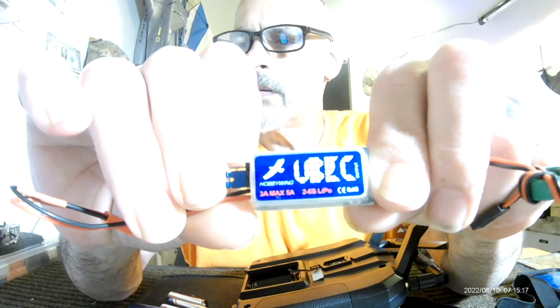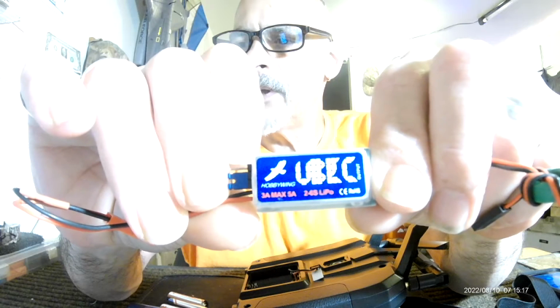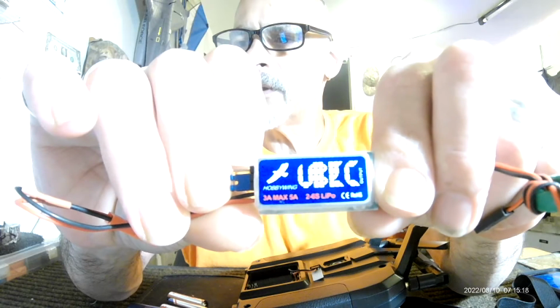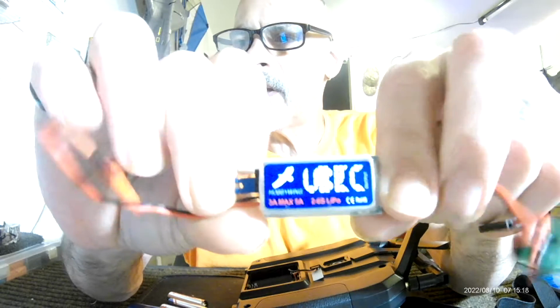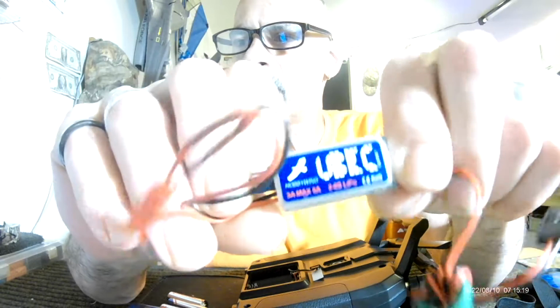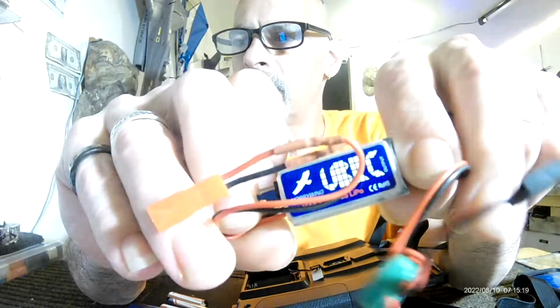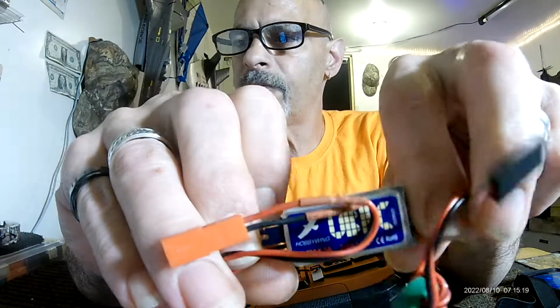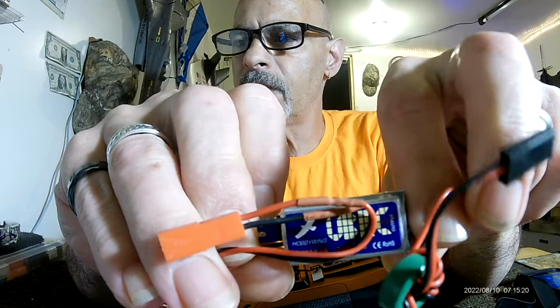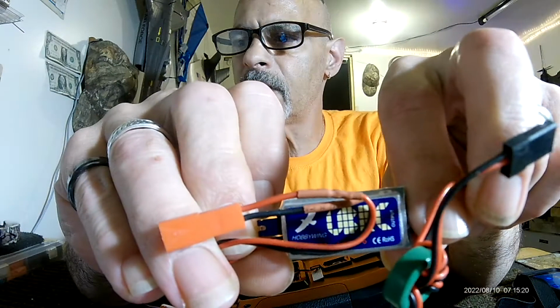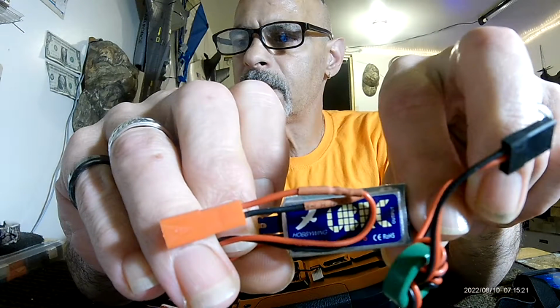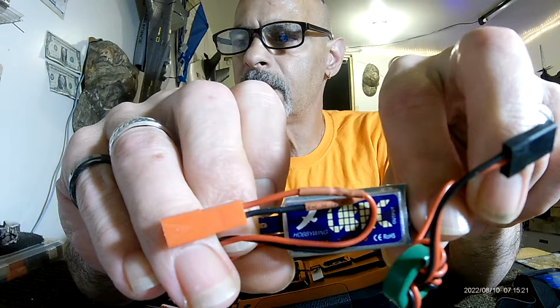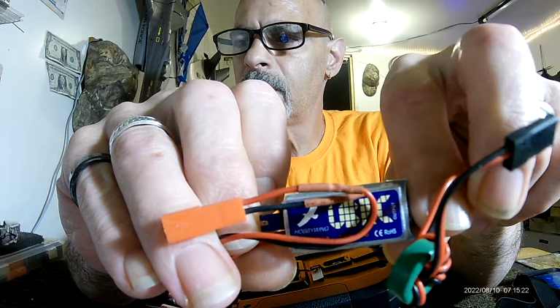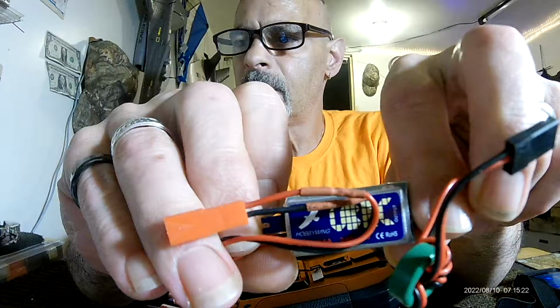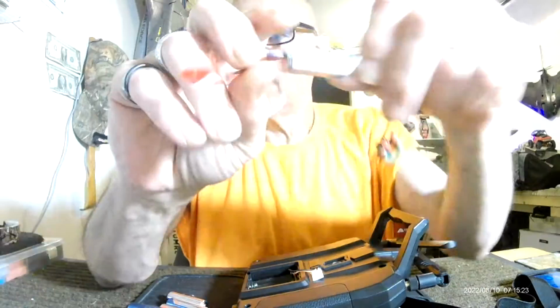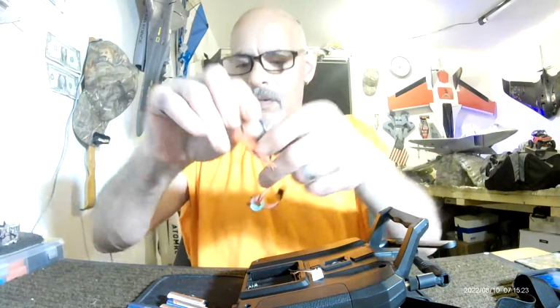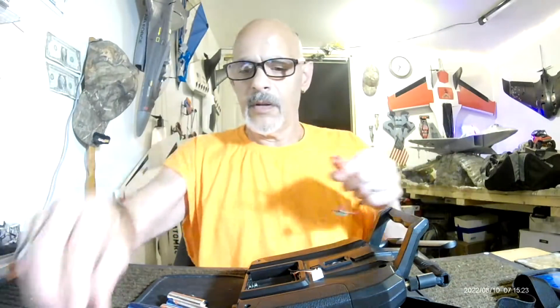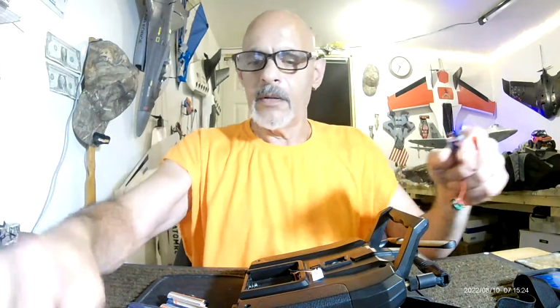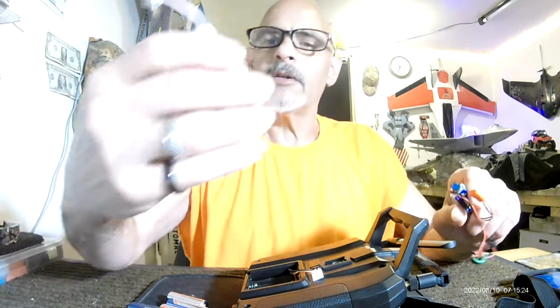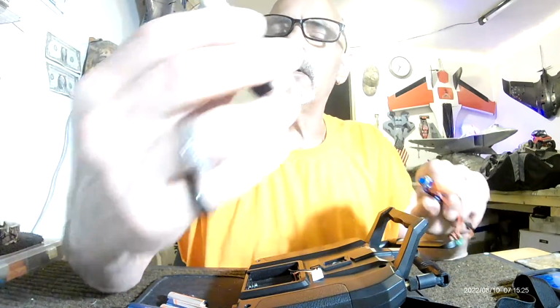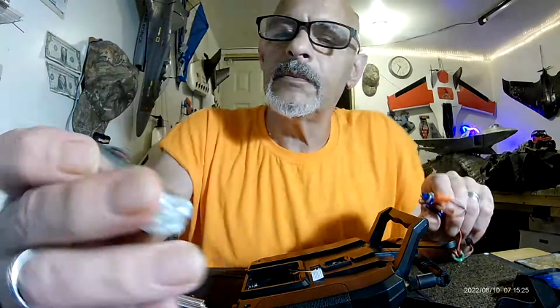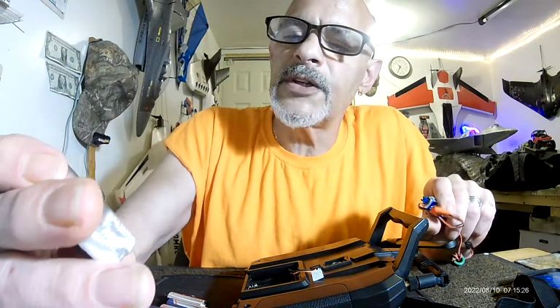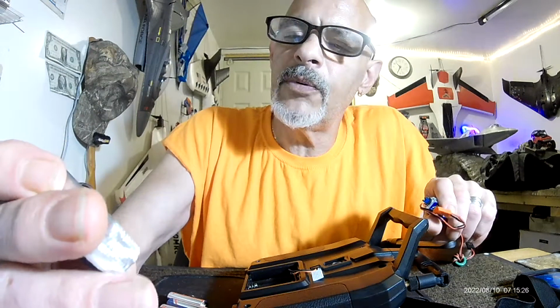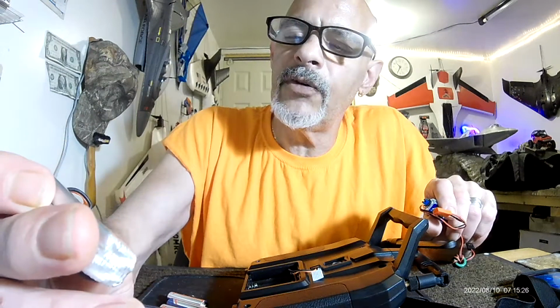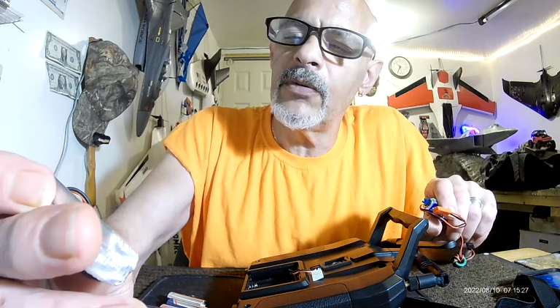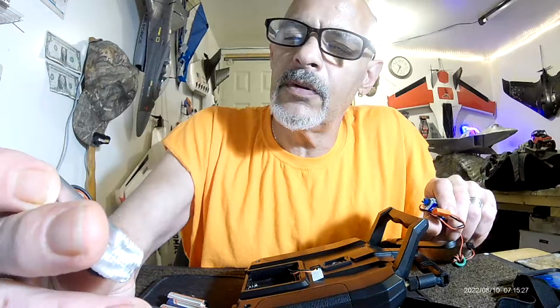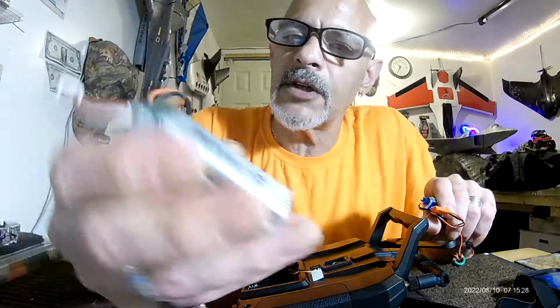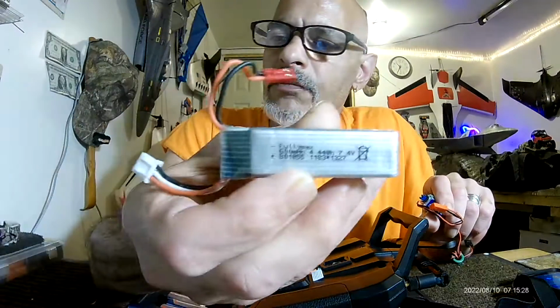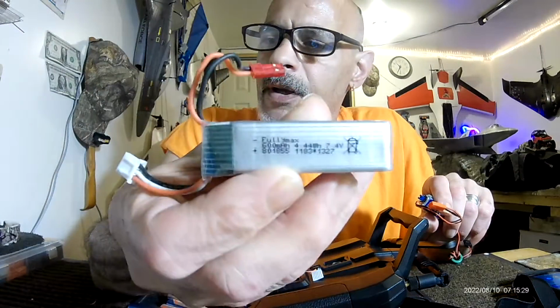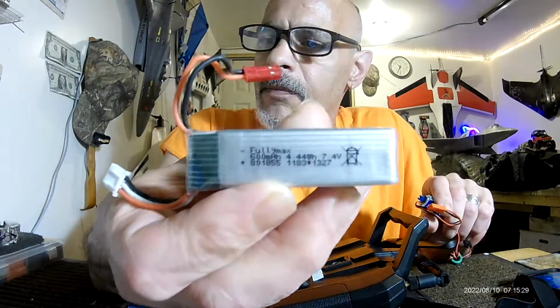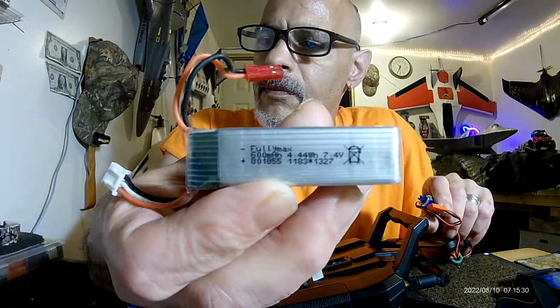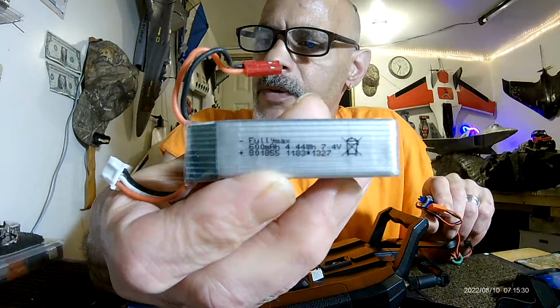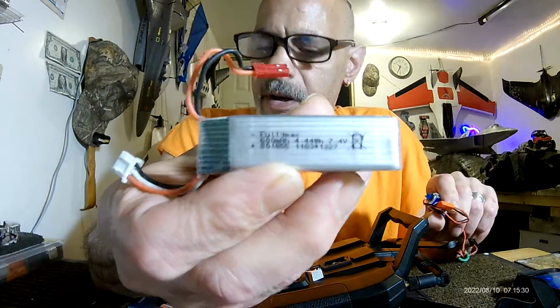You can pick this up at Amazon for $14. This is a little 7.4 volt, 600mAh 2S battery.